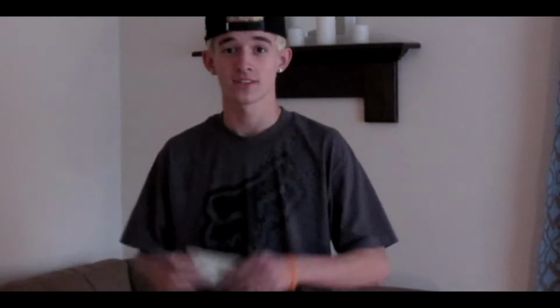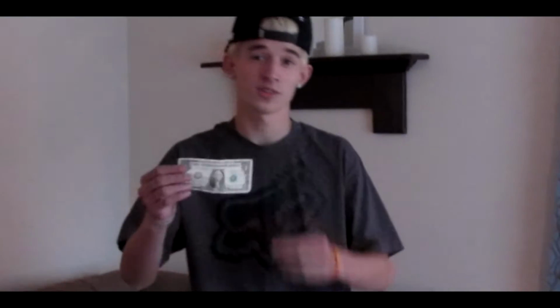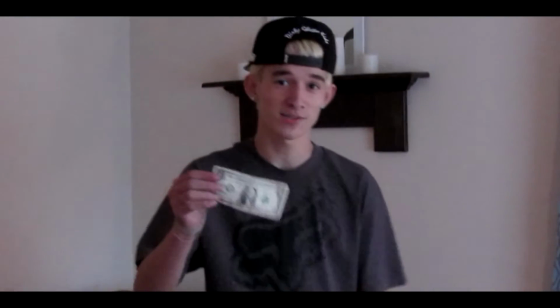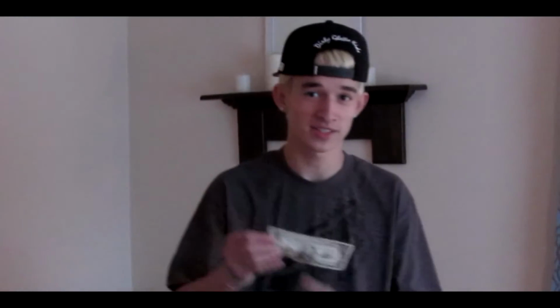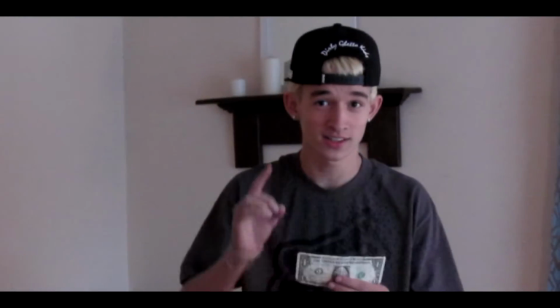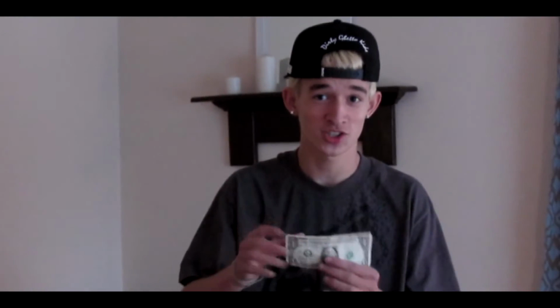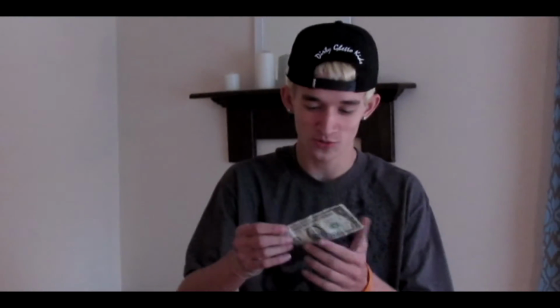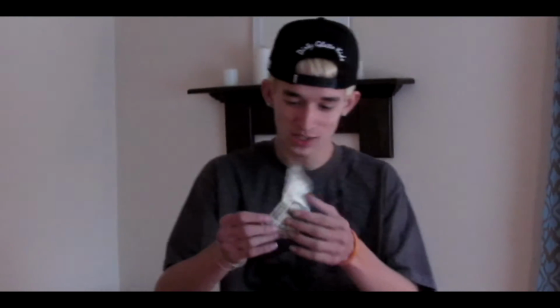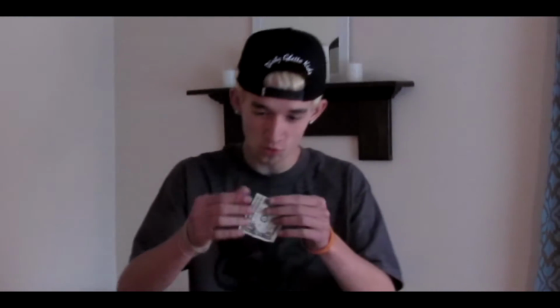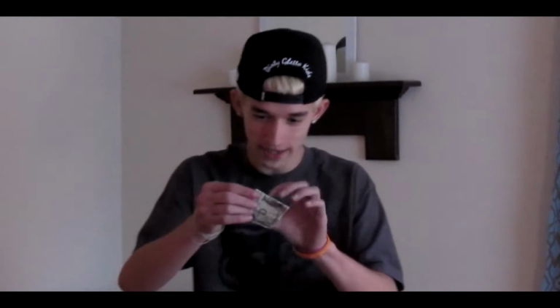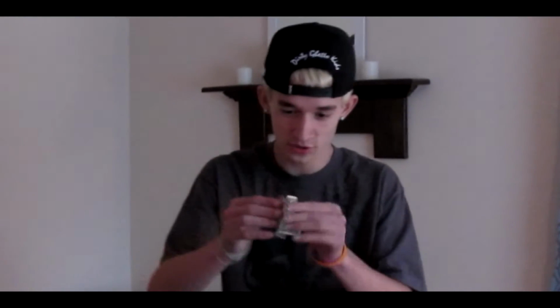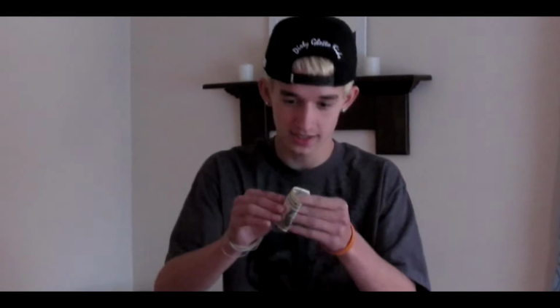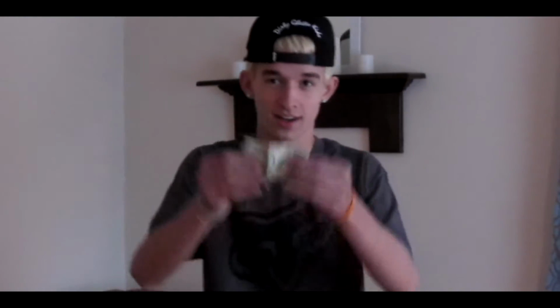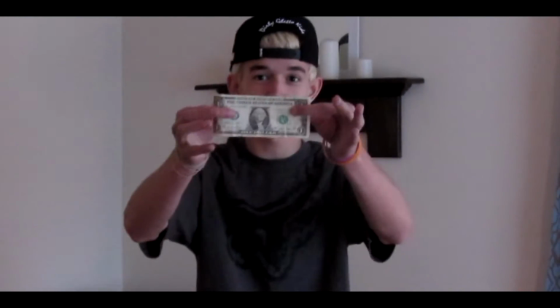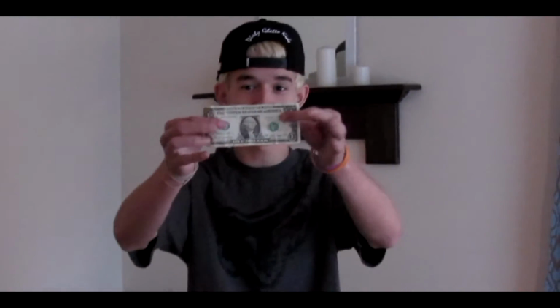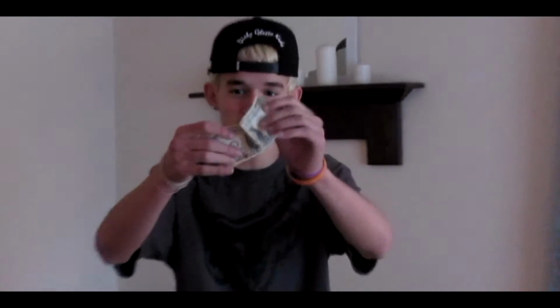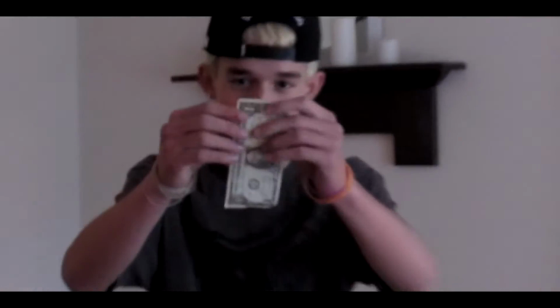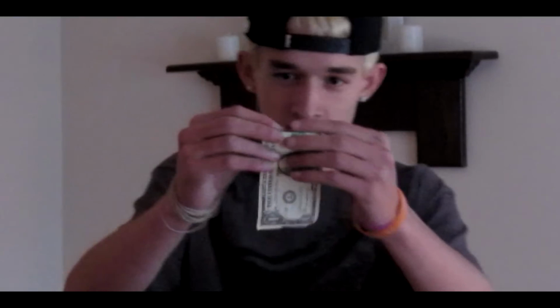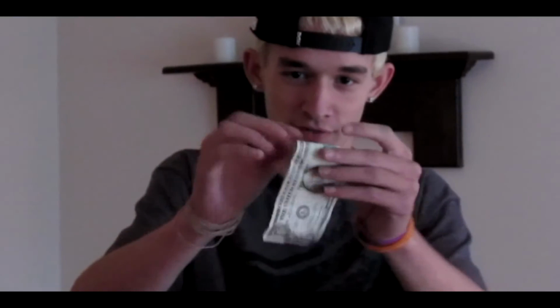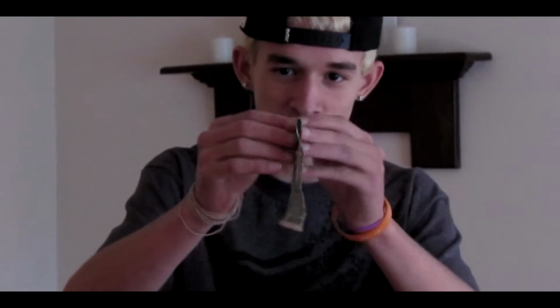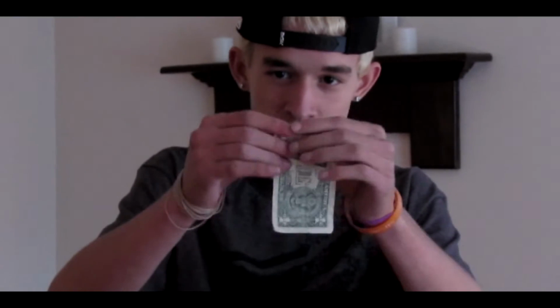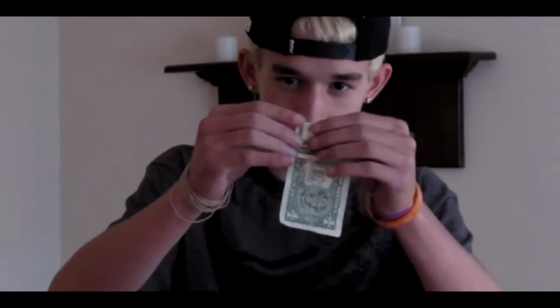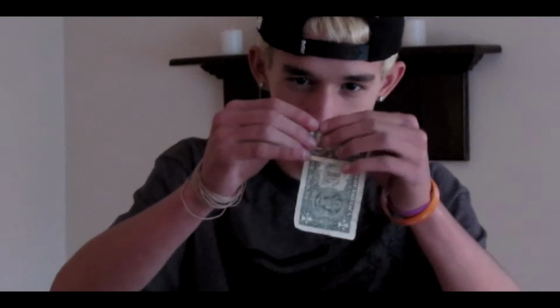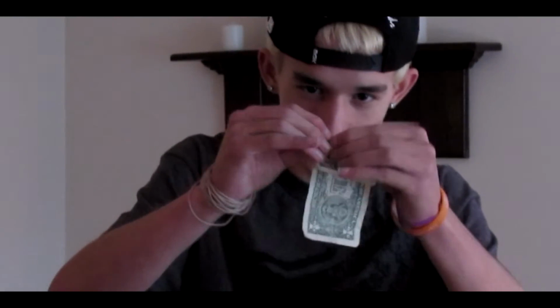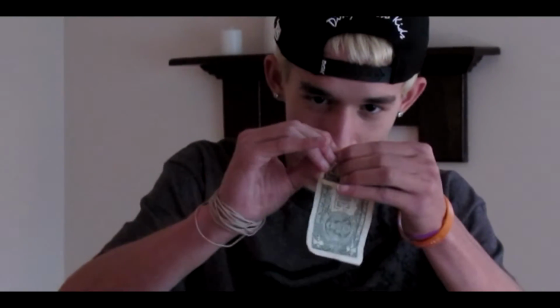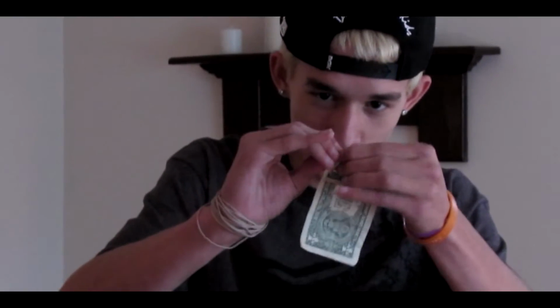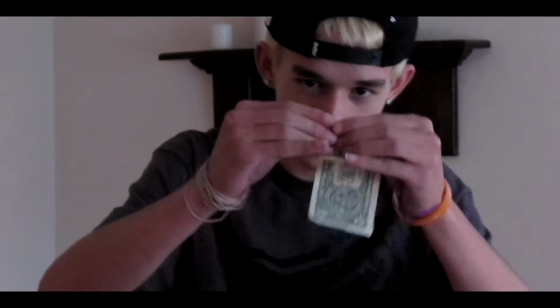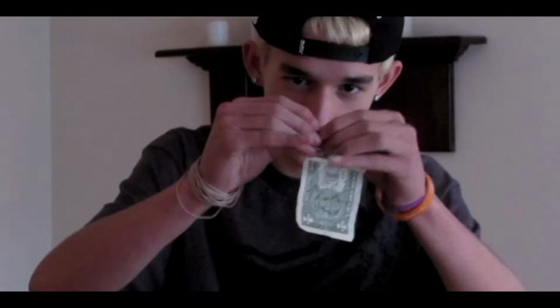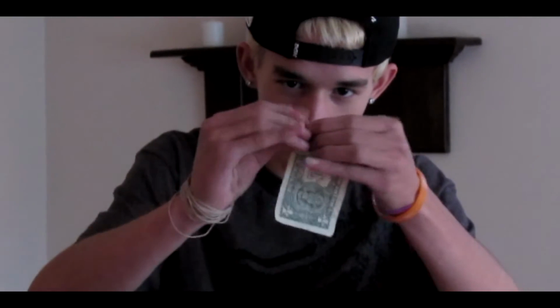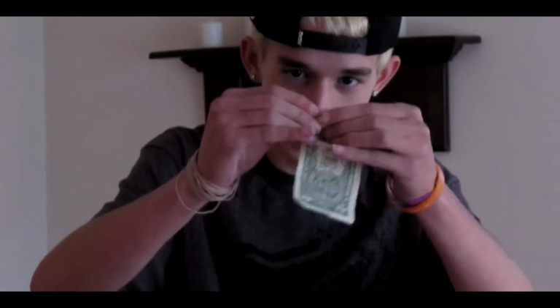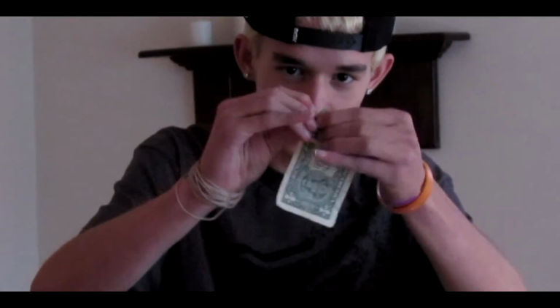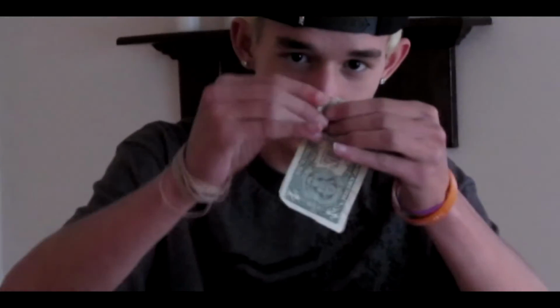So guys, Profits here. I'm going to show you a really cool magic trick. I've got a $1 bill here. I'm going to fold it up here. I'm actually going to rip the $1 bill here.